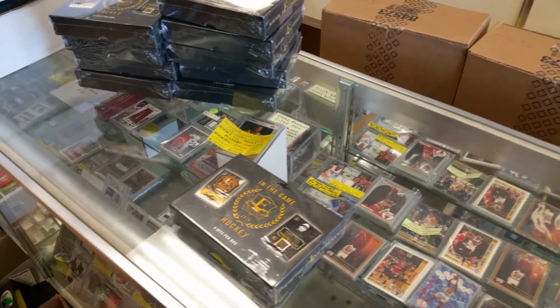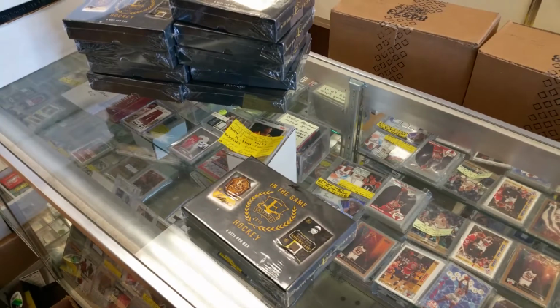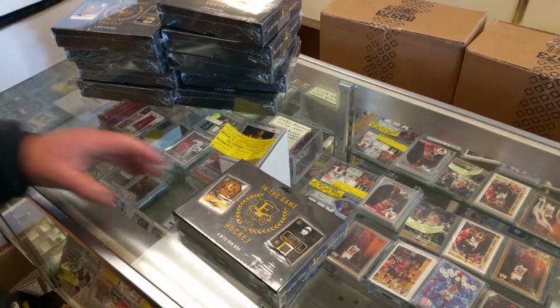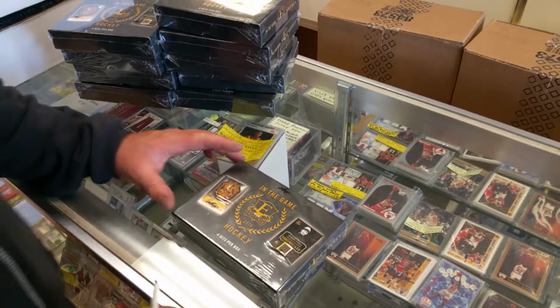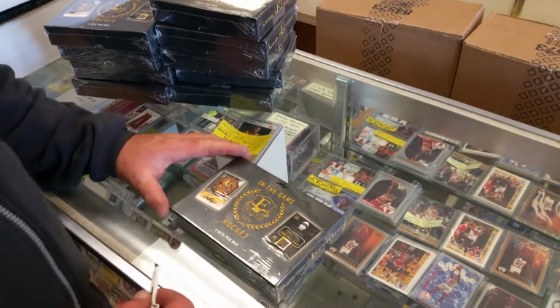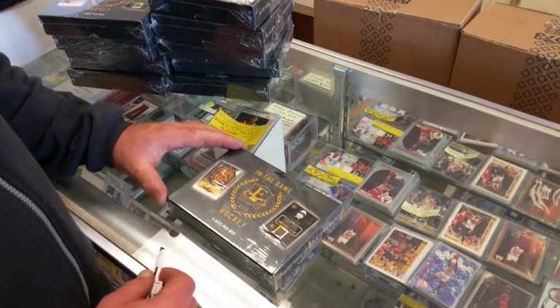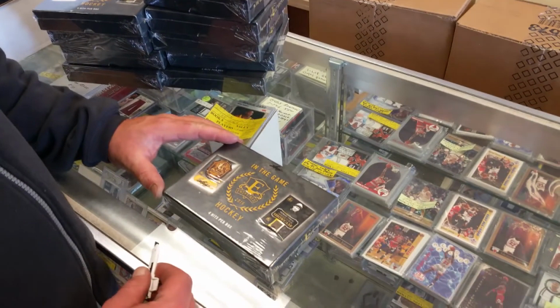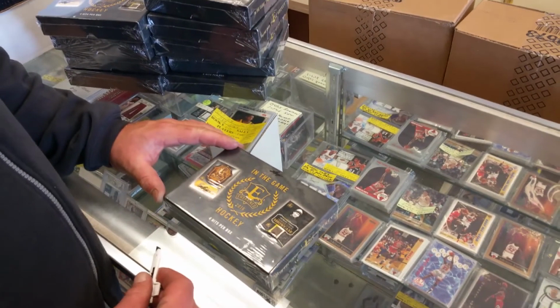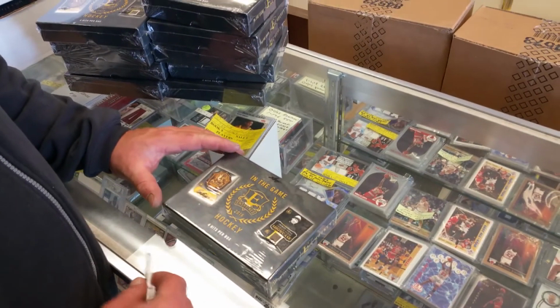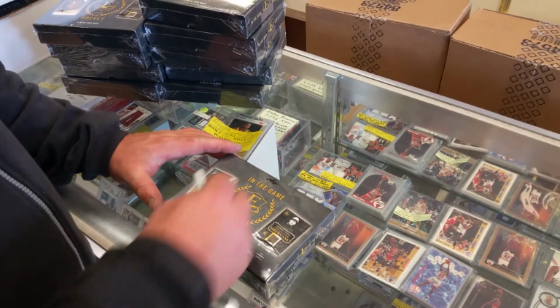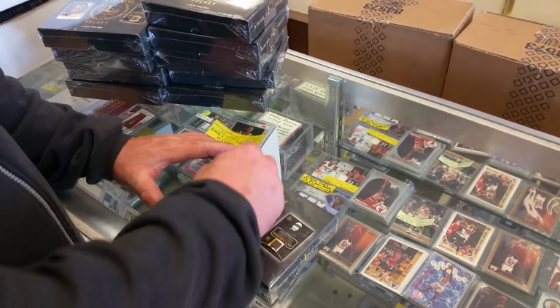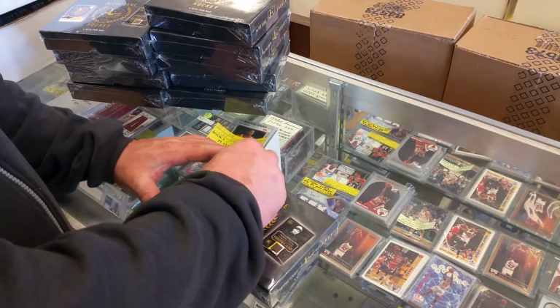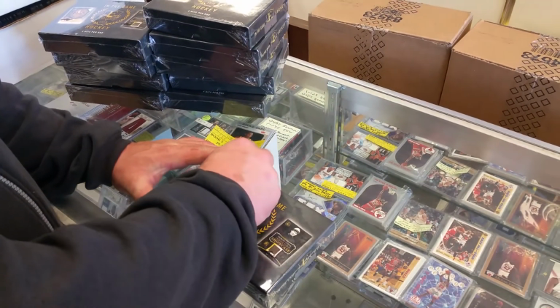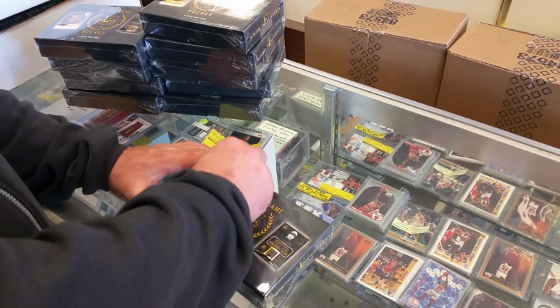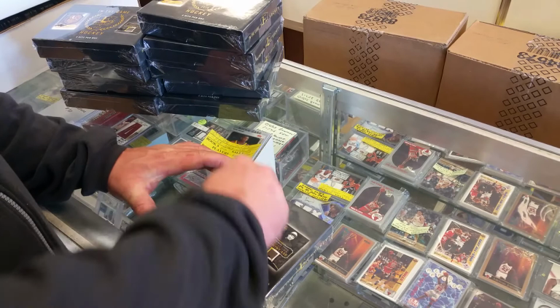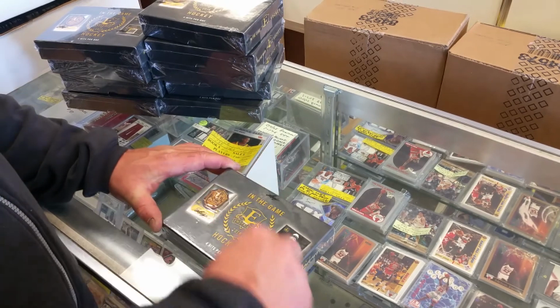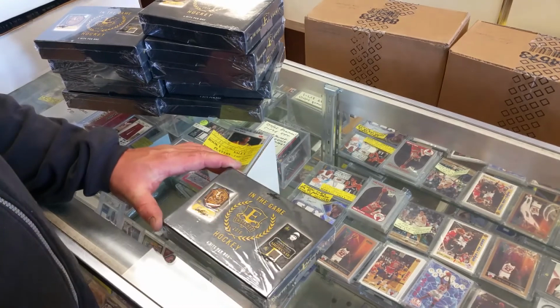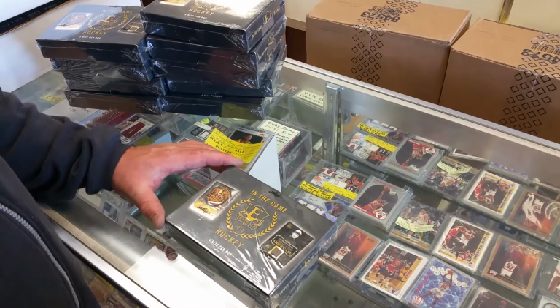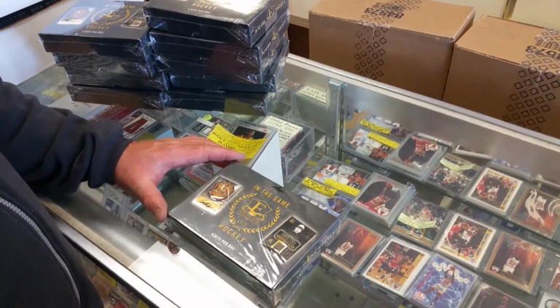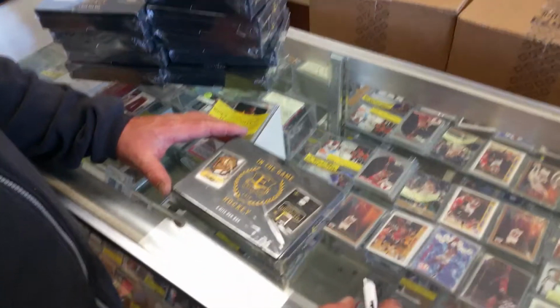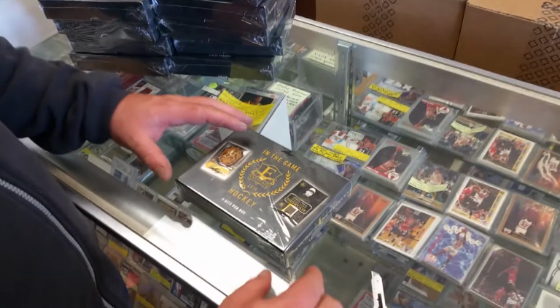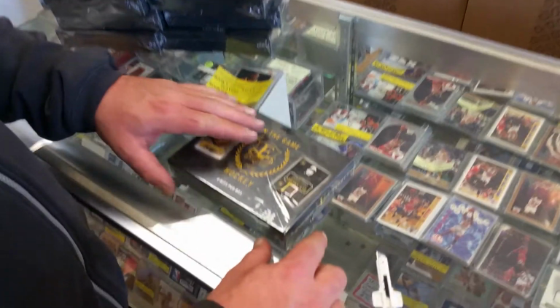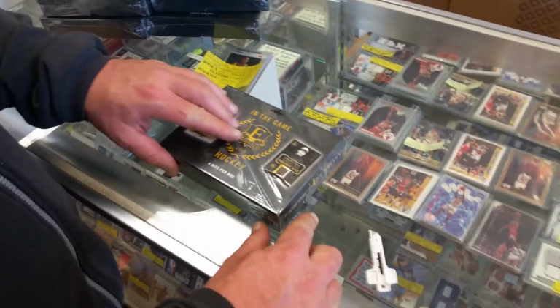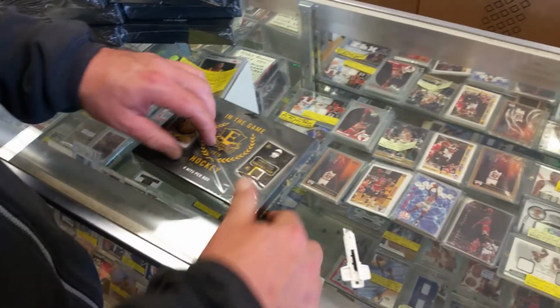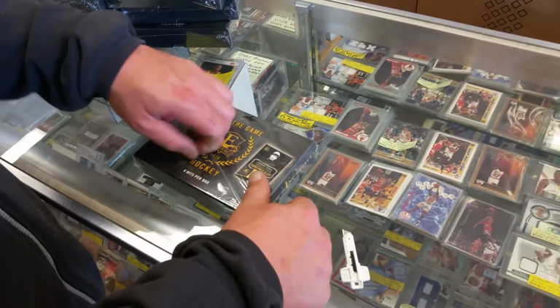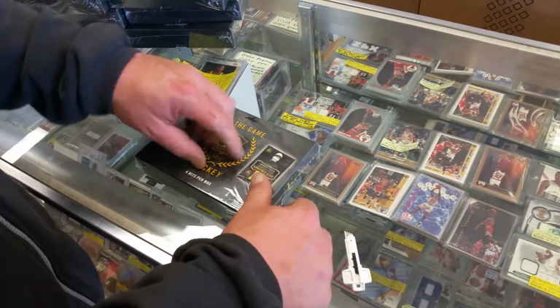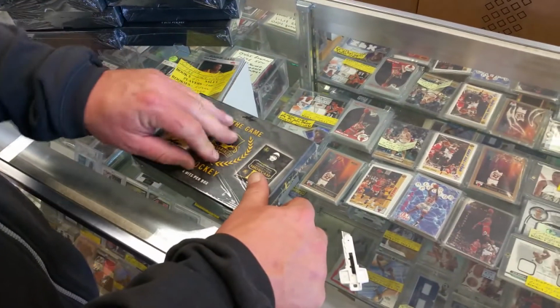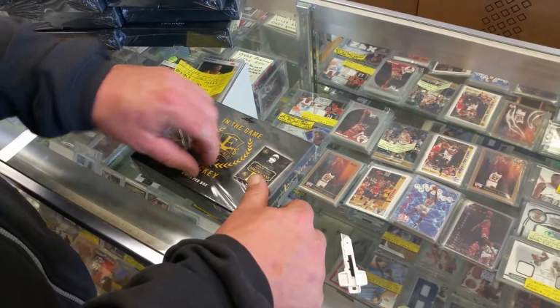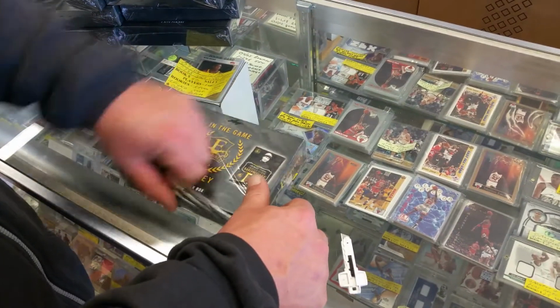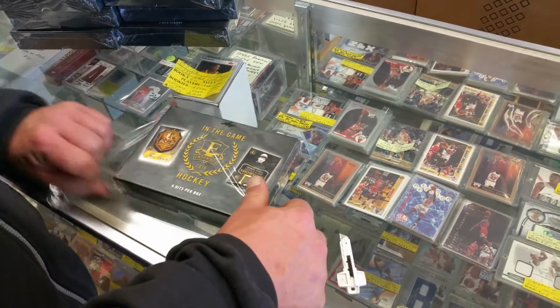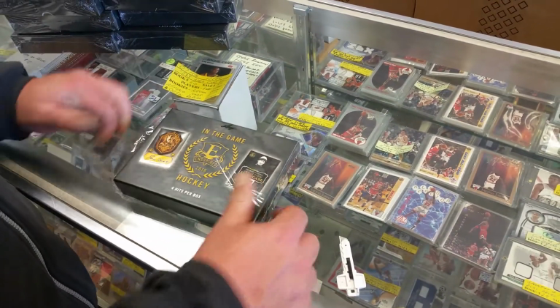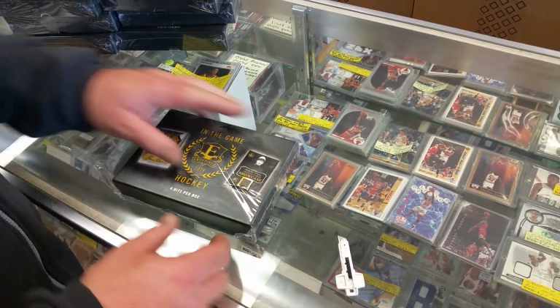Hey guys, we're Mike Stadium Sports Cards. We're breaking open our case of Leaf Enshrined Hockey from 2016. This is our first box, so we thought we'd share it with you.